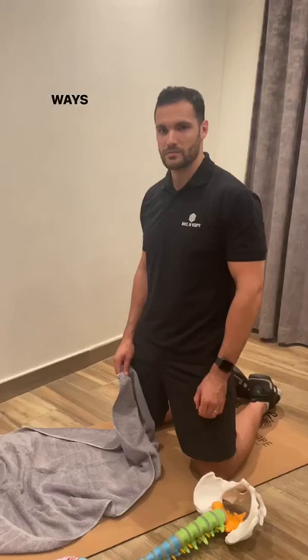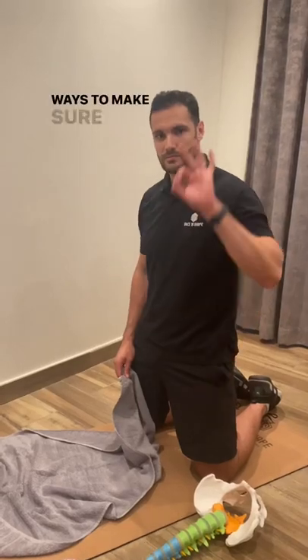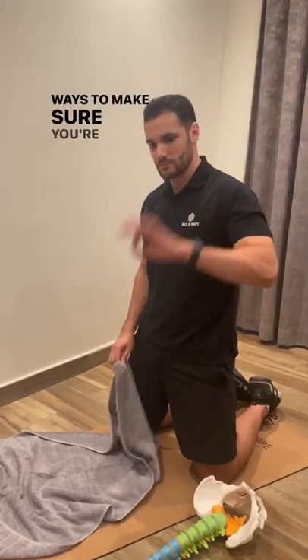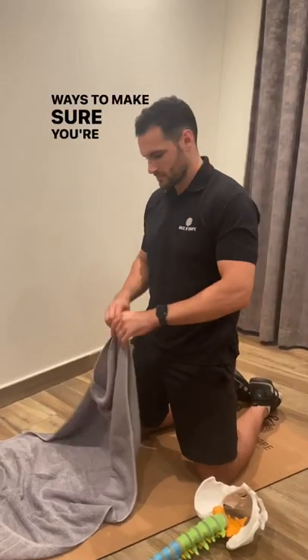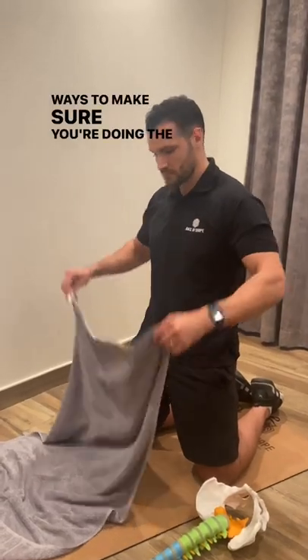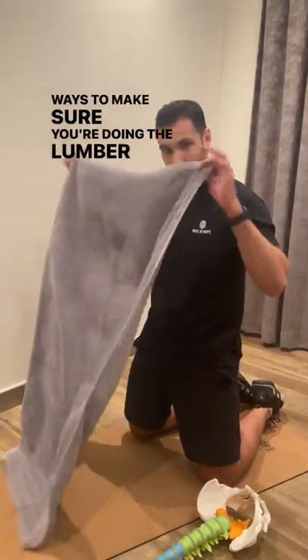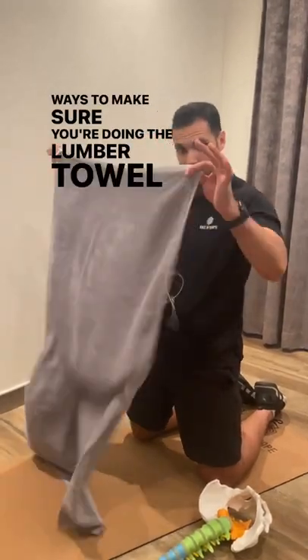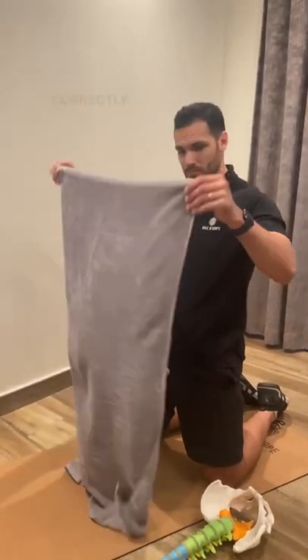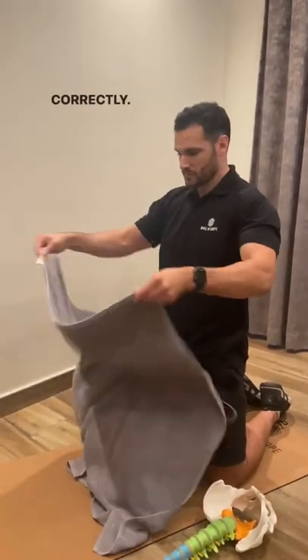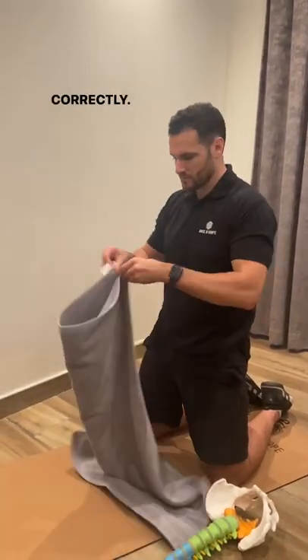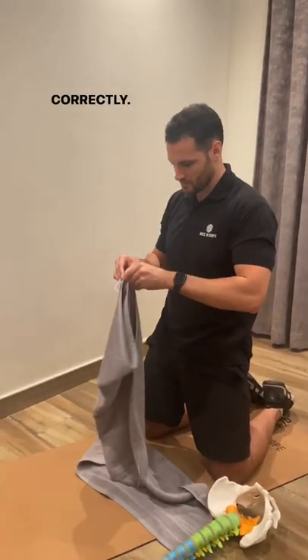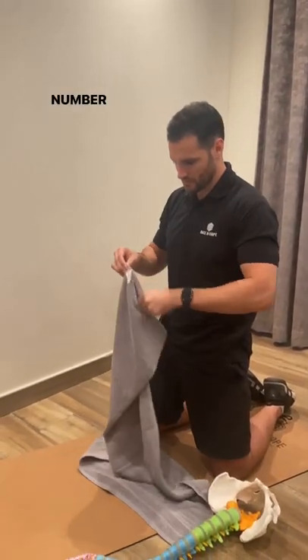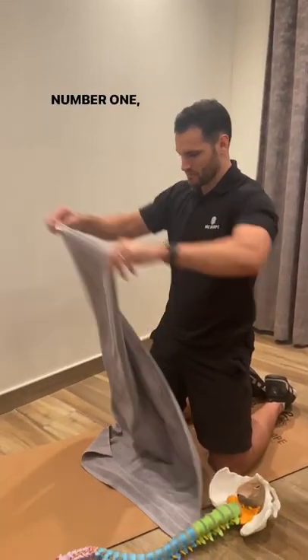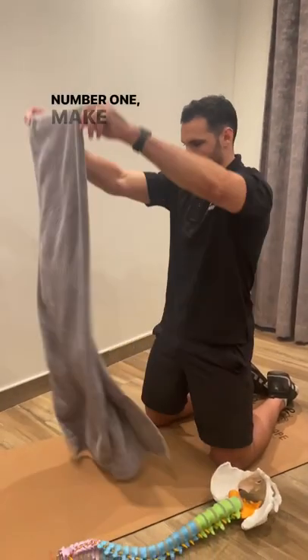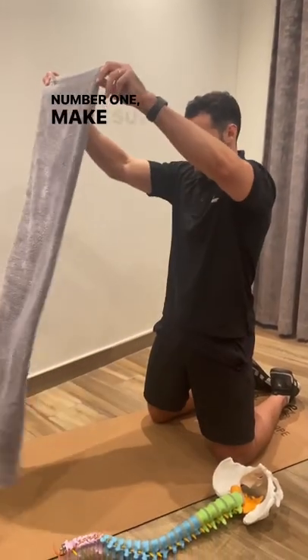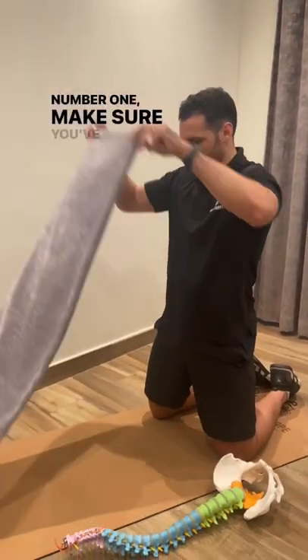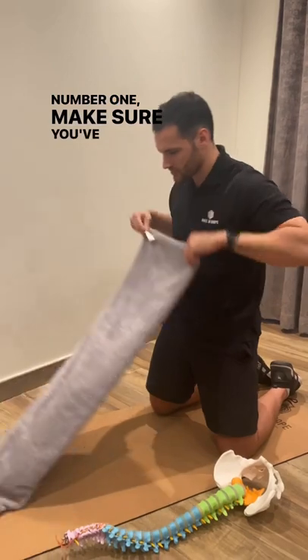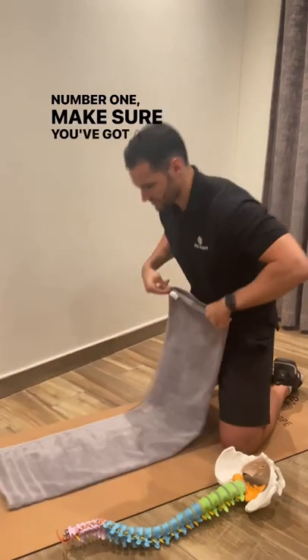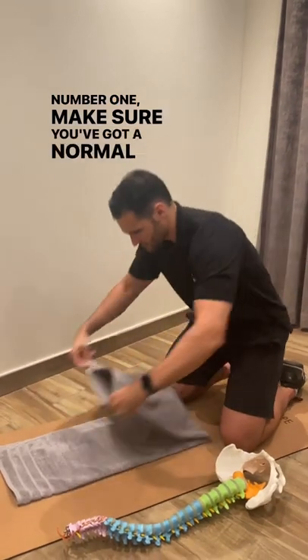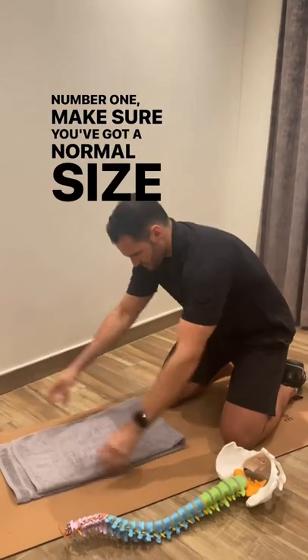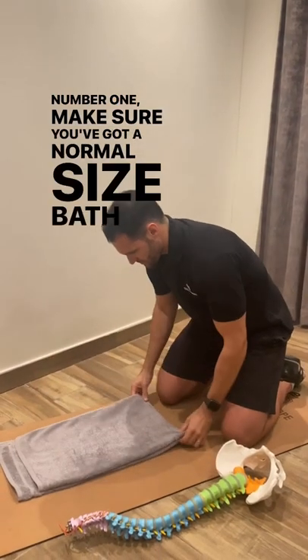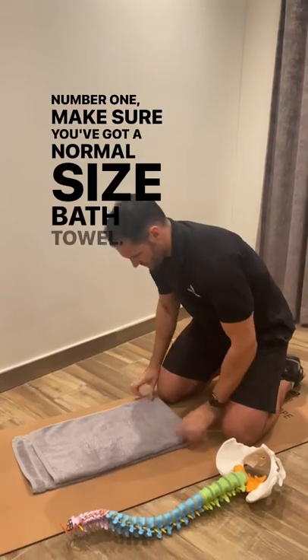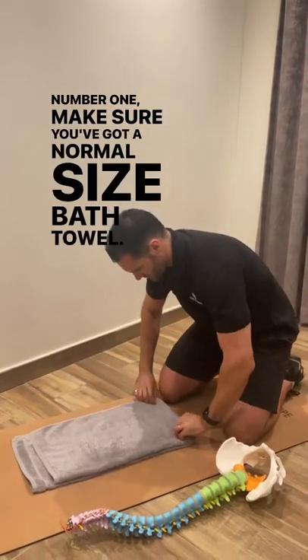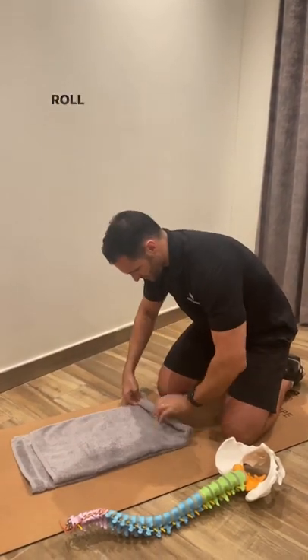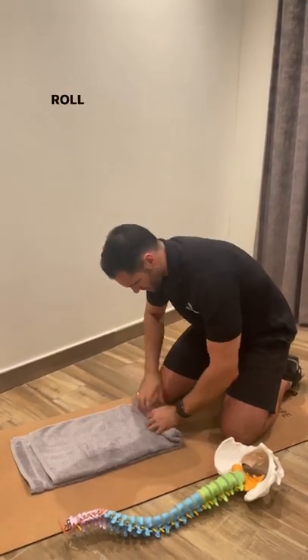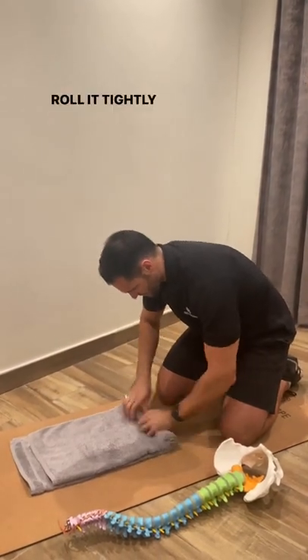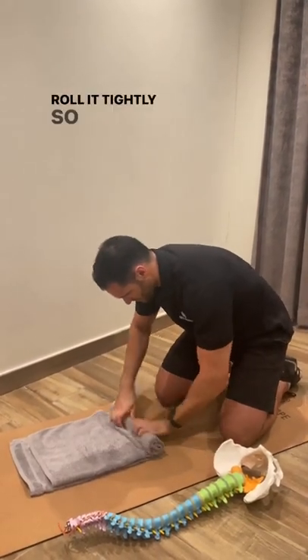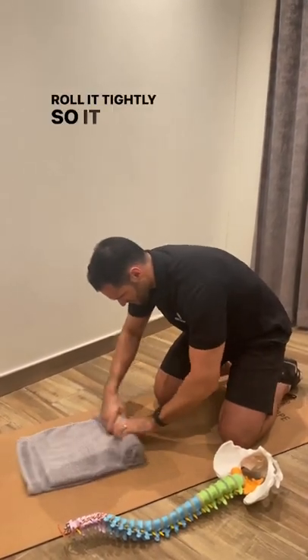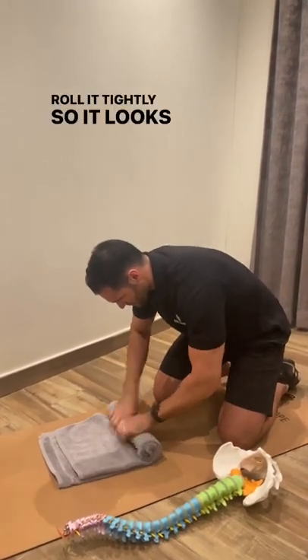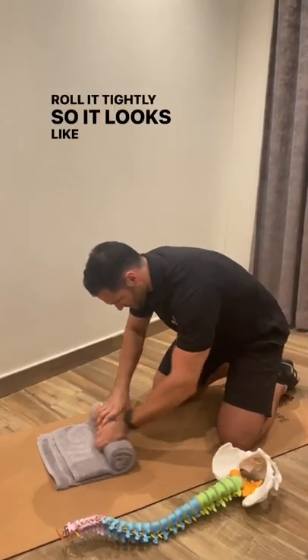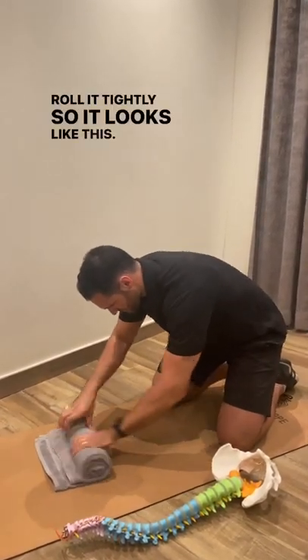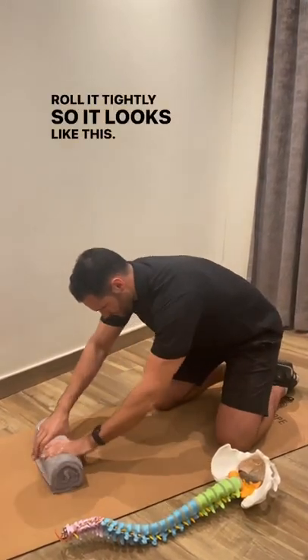Three ways to make sure you're doing the lumbar towel exercise correctly. Number one, make sure you've got a normal sized bath towel. Roll it tightly so it looks like this.